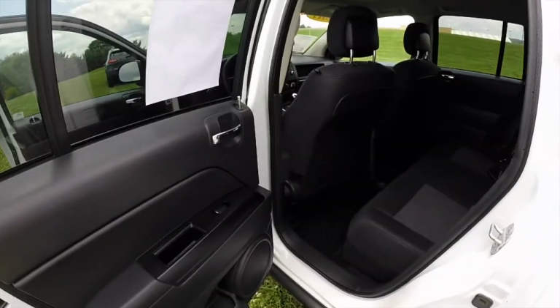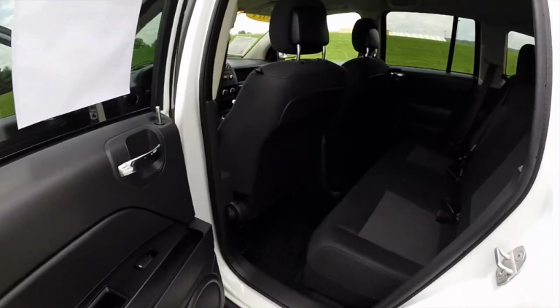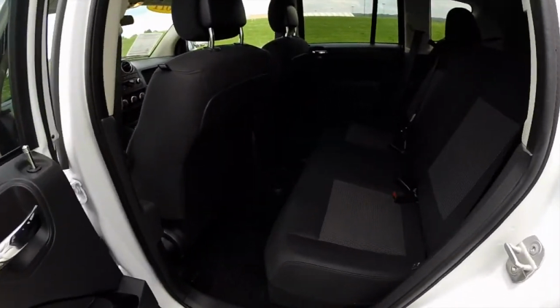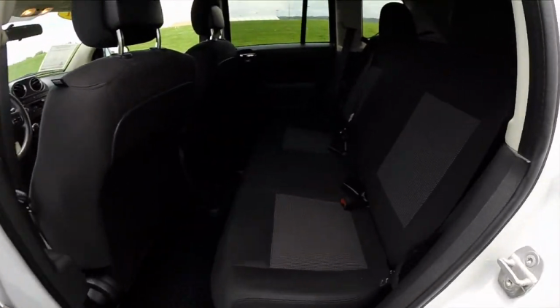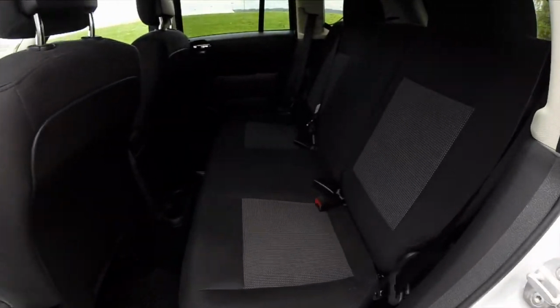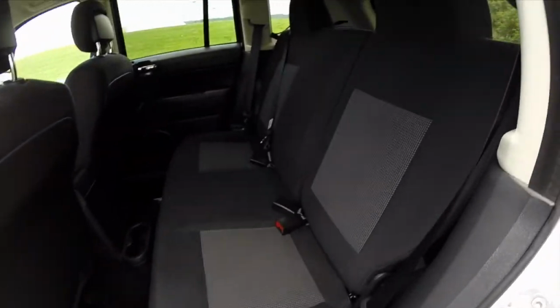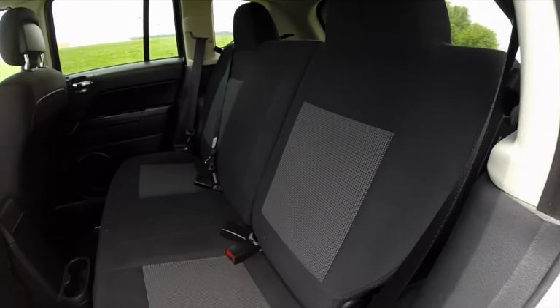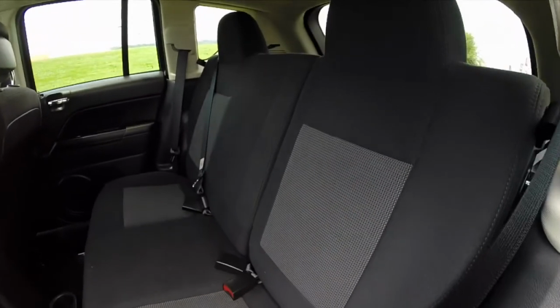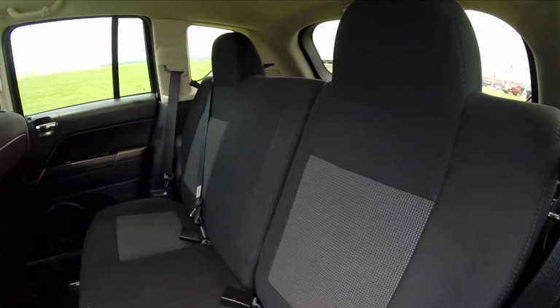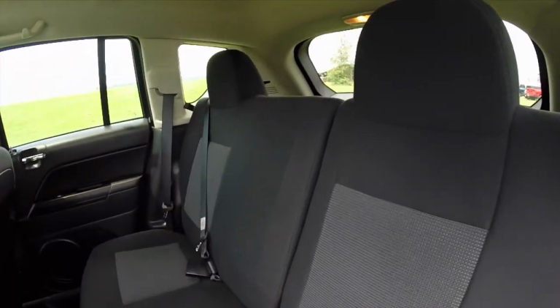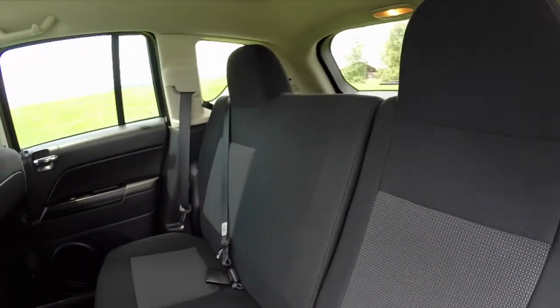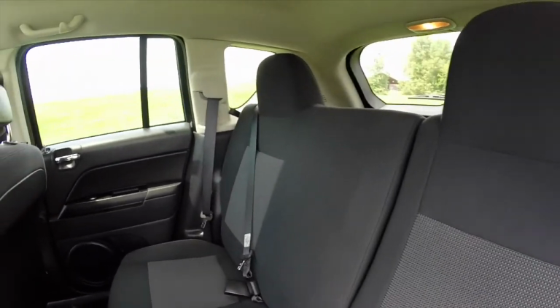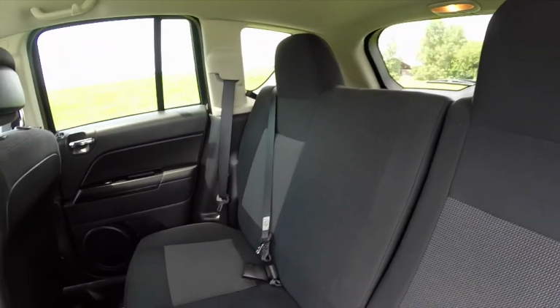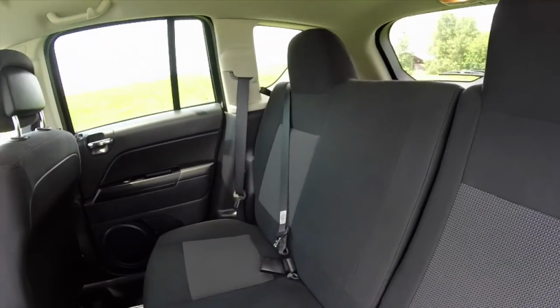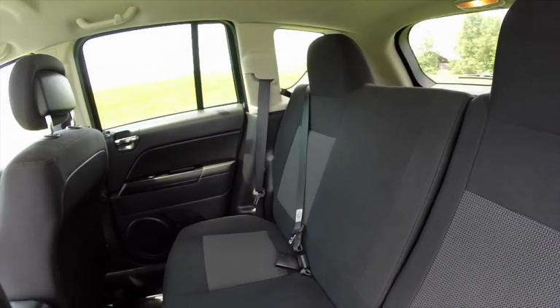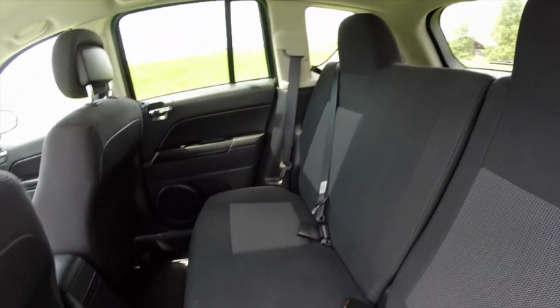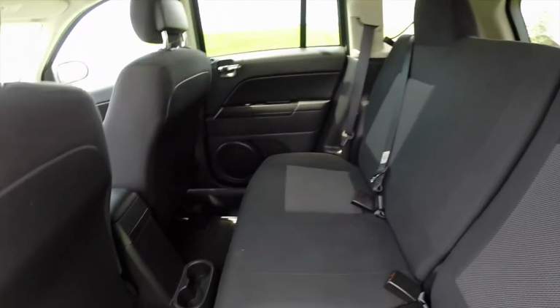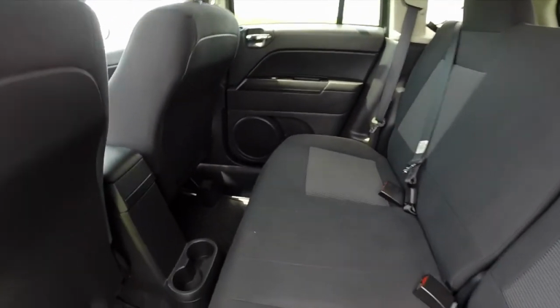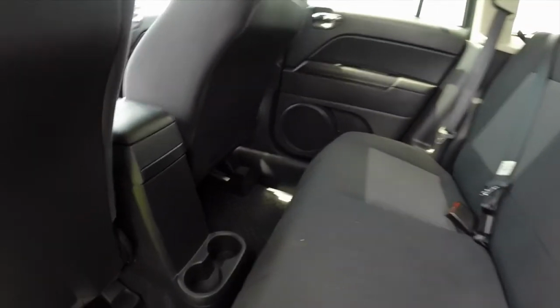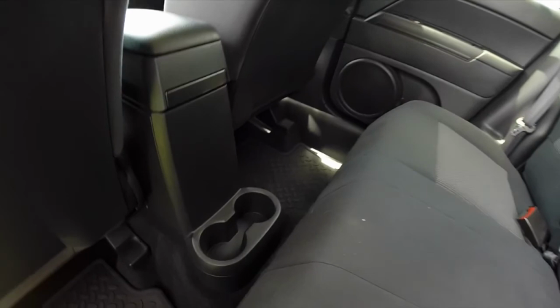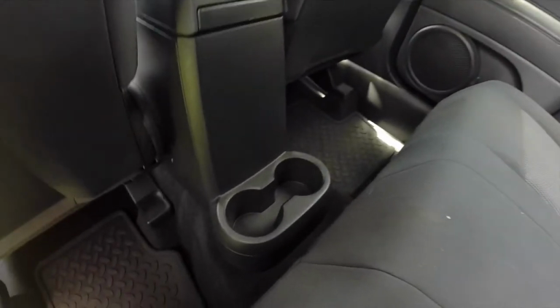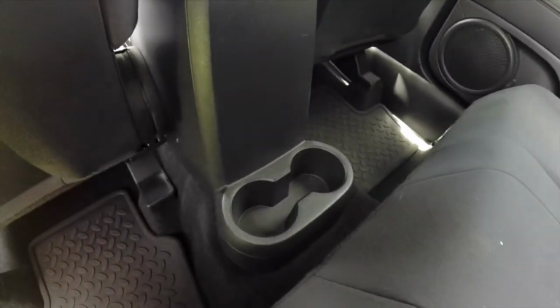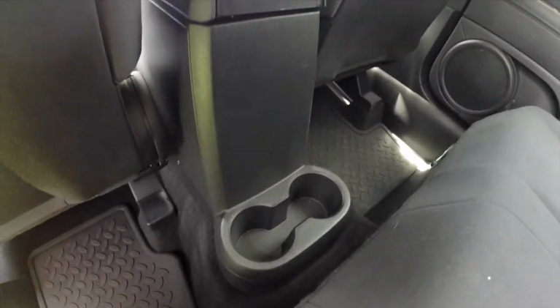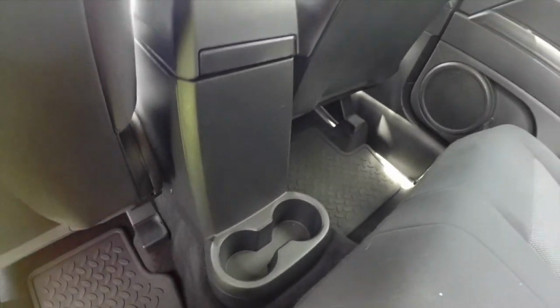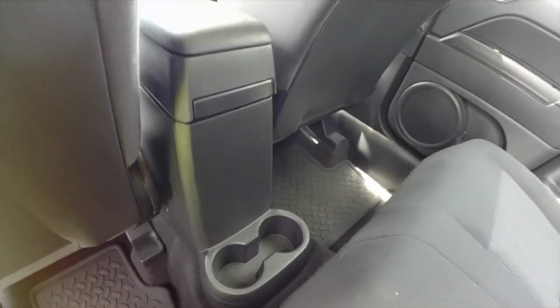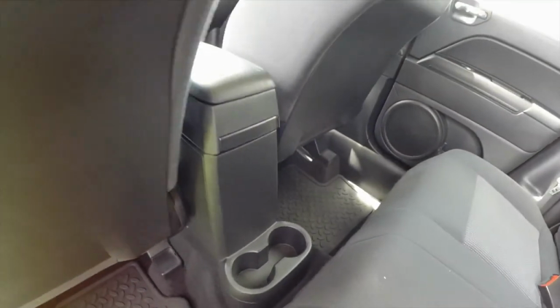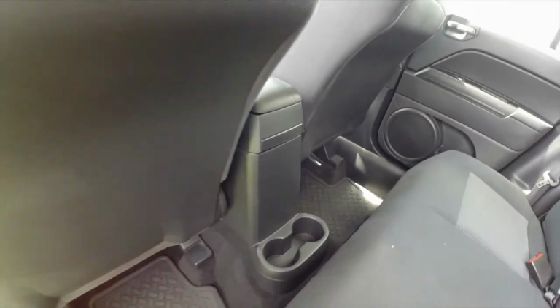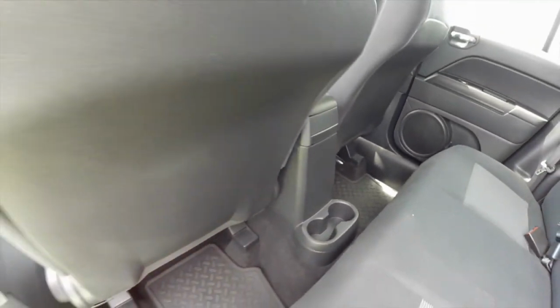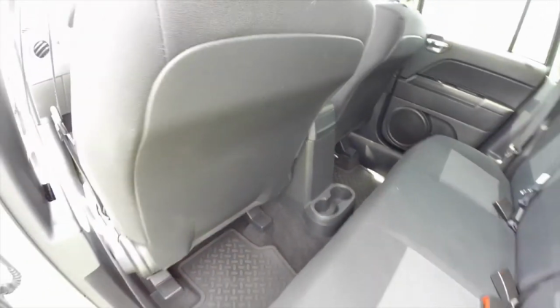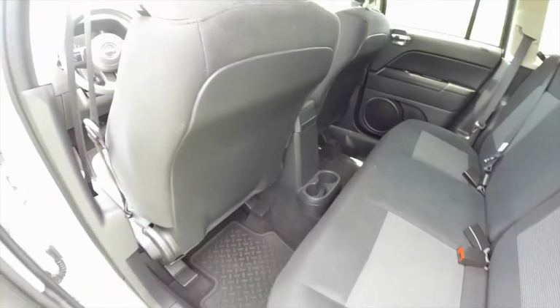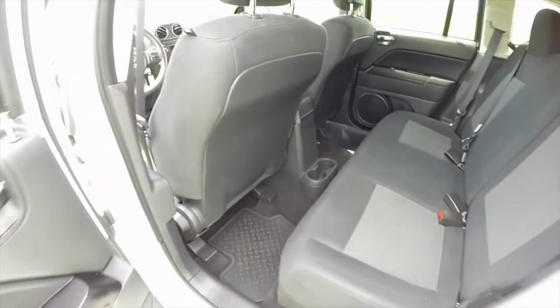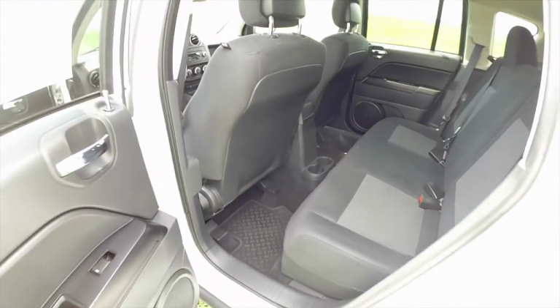The rear seat seats three across, has reclining seat backs, is a 60-40 split design, with a center mat of cup holders. This vehicle also has the all-weather slush mats as well.